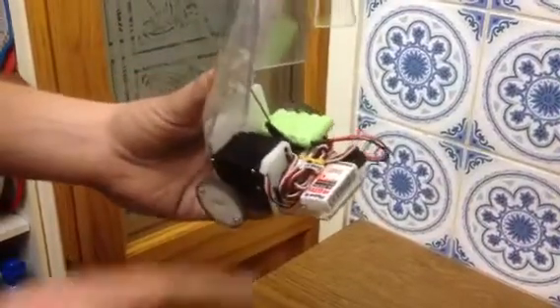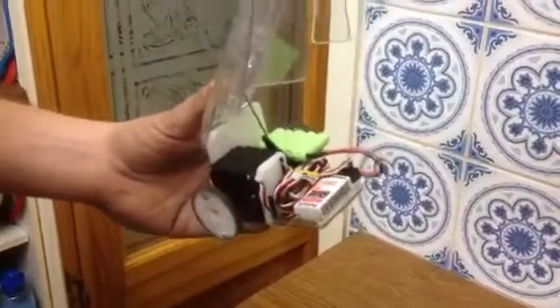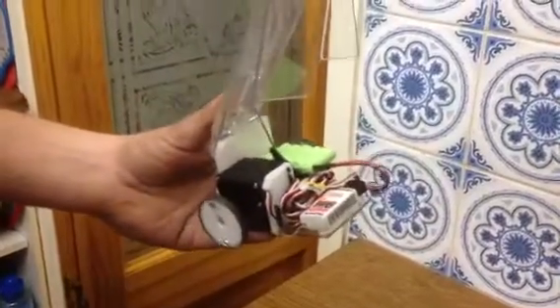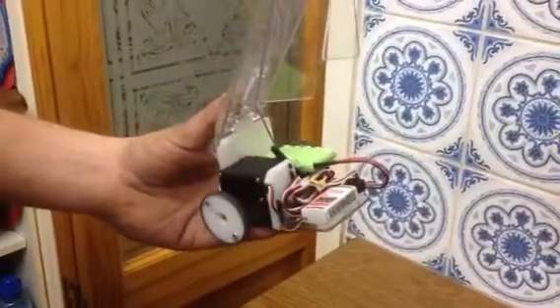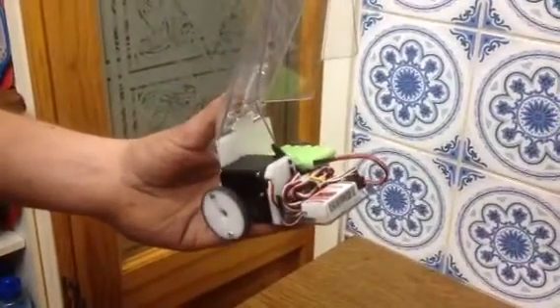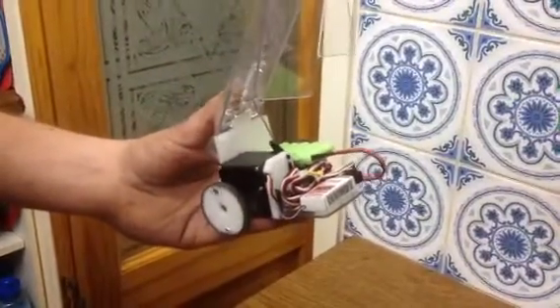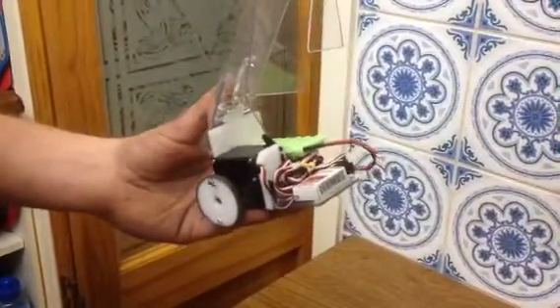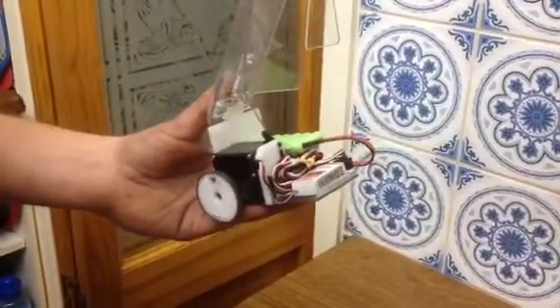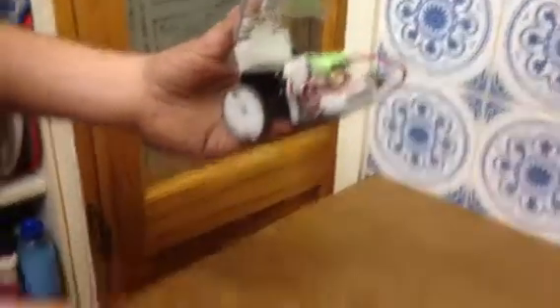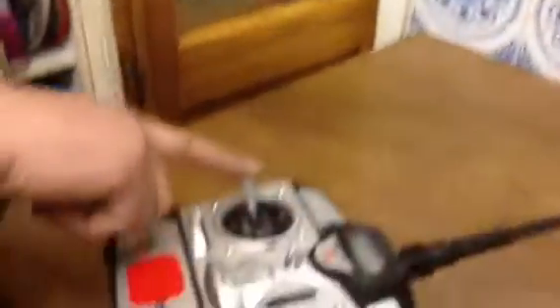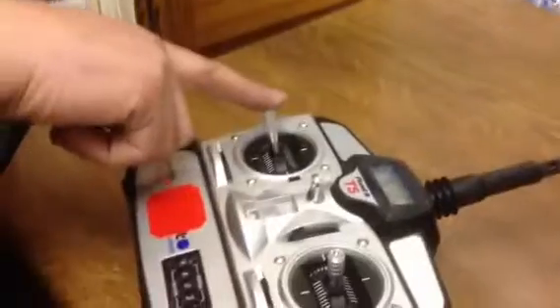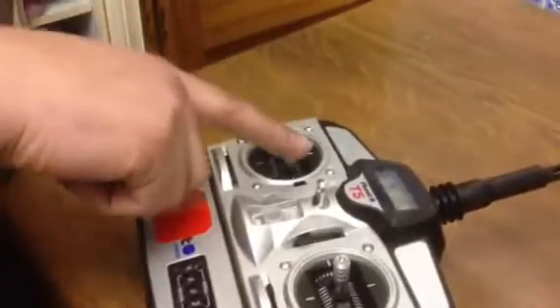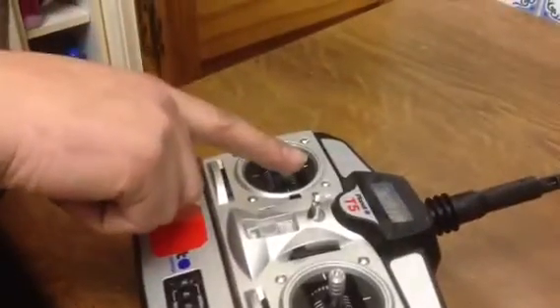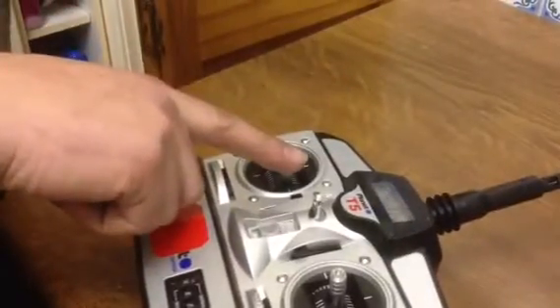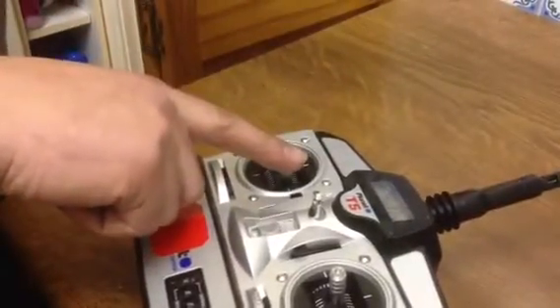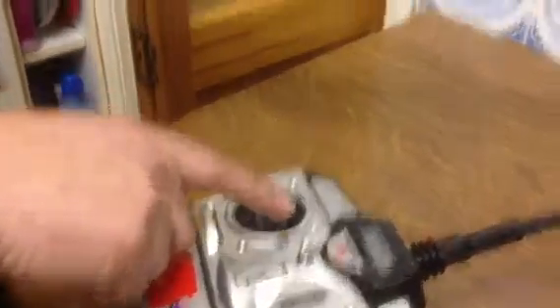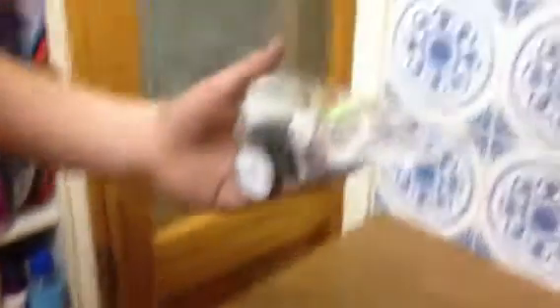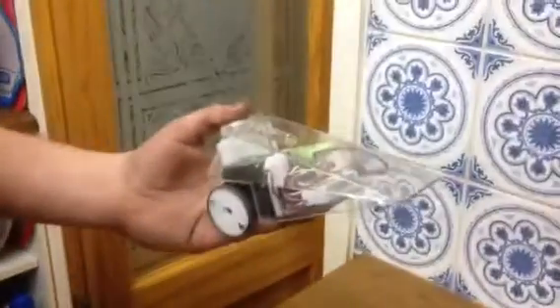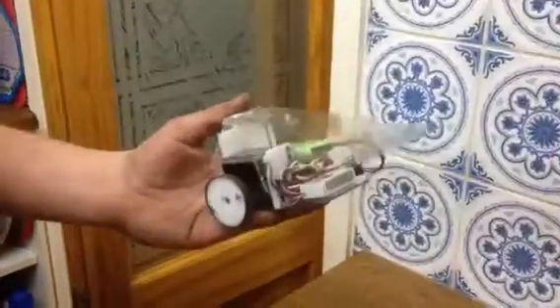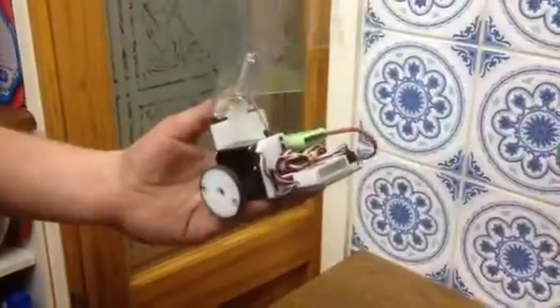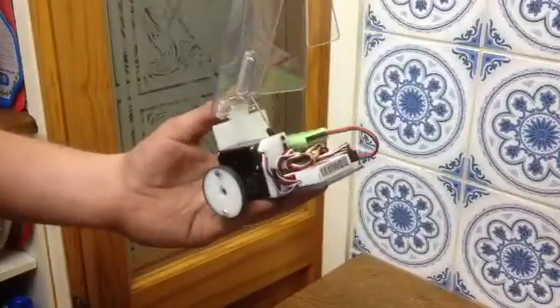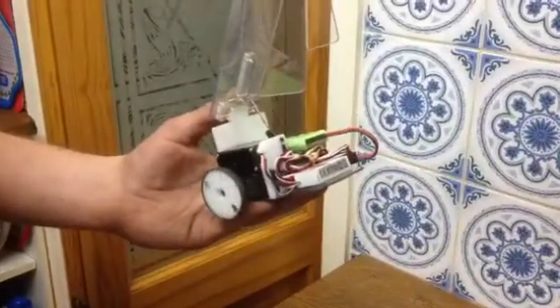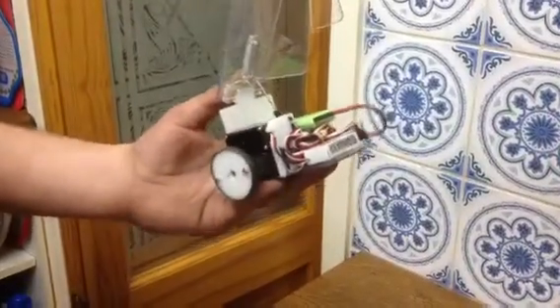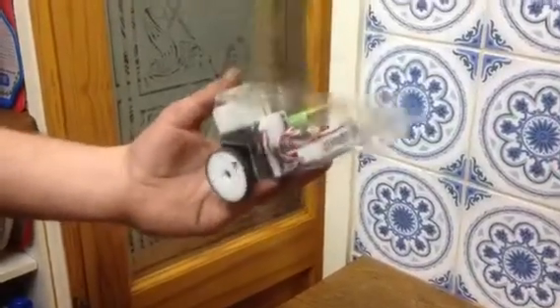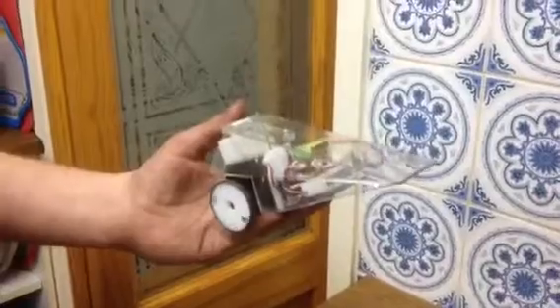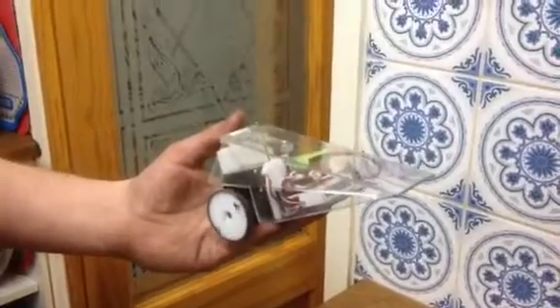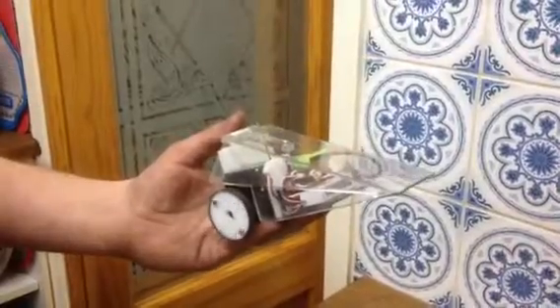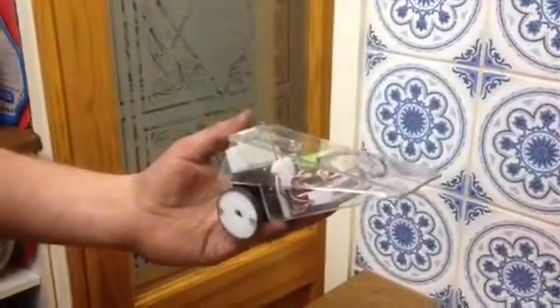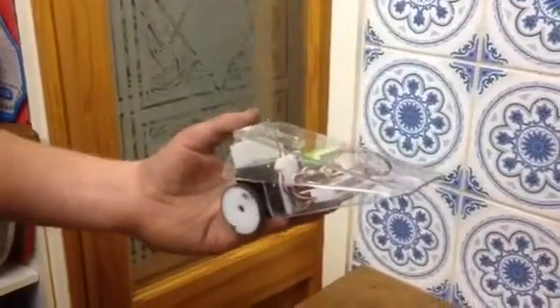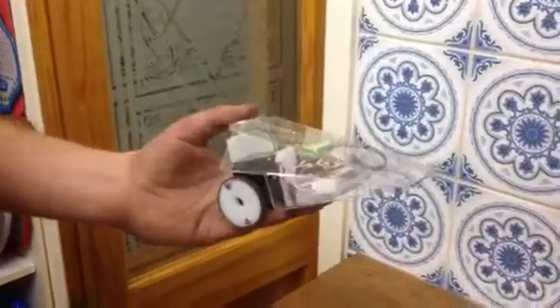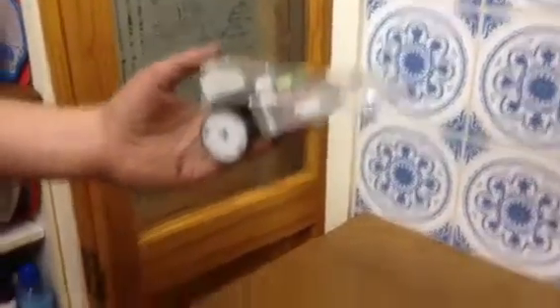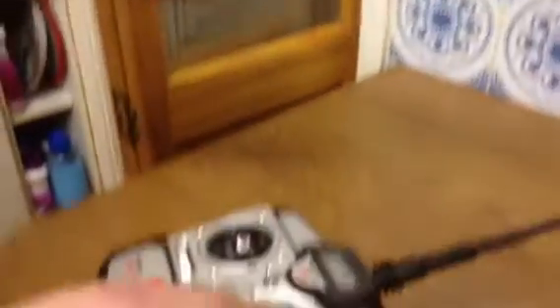If we want to close the flipper, the stick on the left — we flick it to the right and the flipper closes. So this is our flipper: to the left it's open, to the right it's closing.